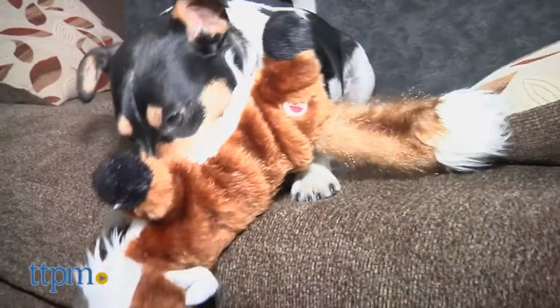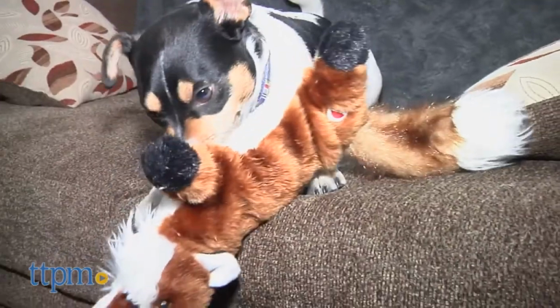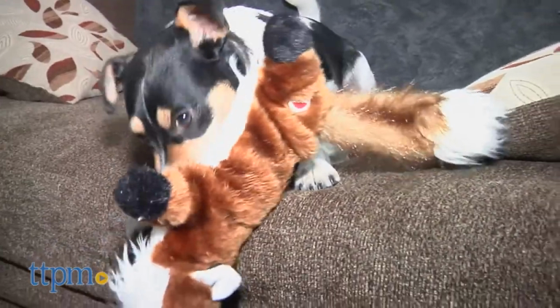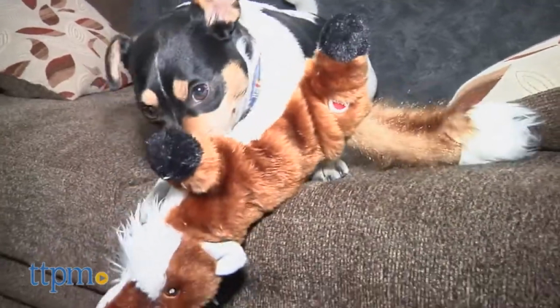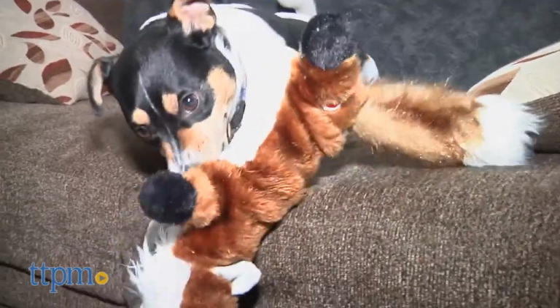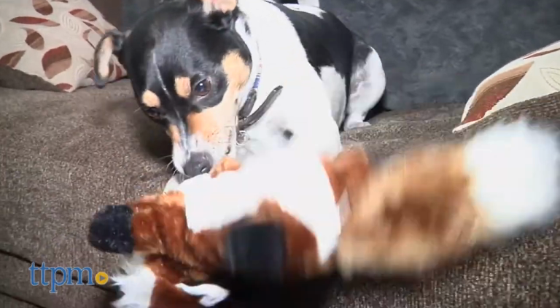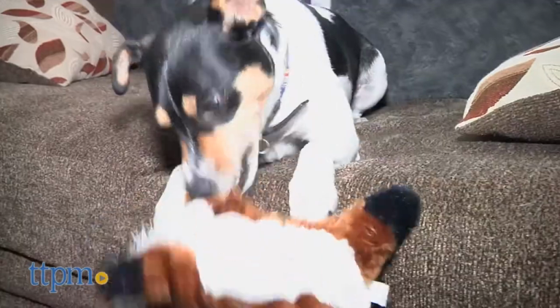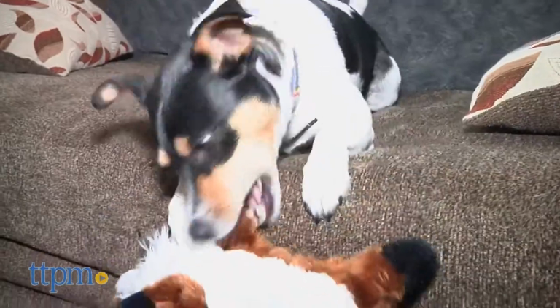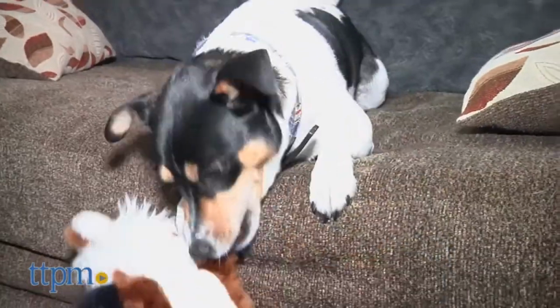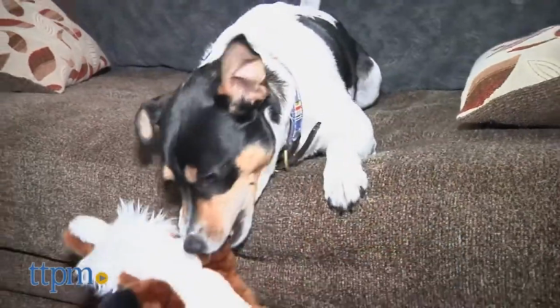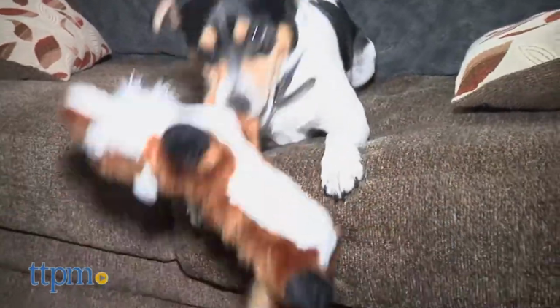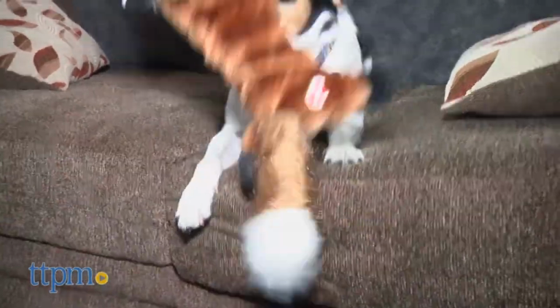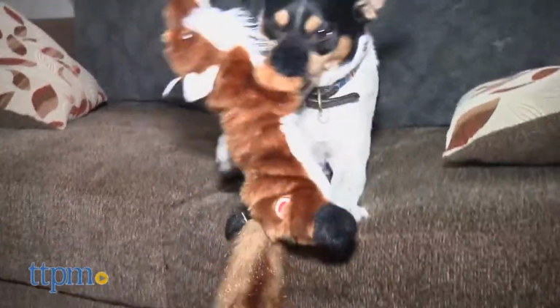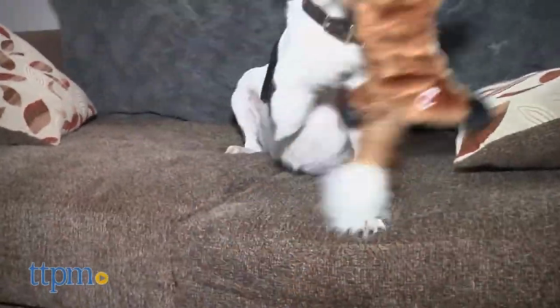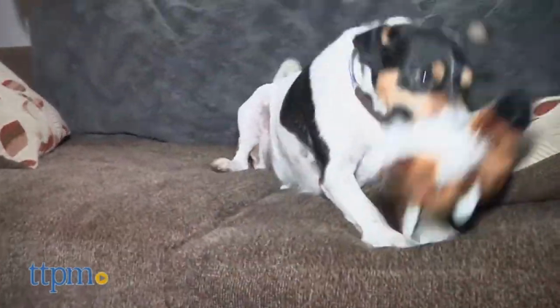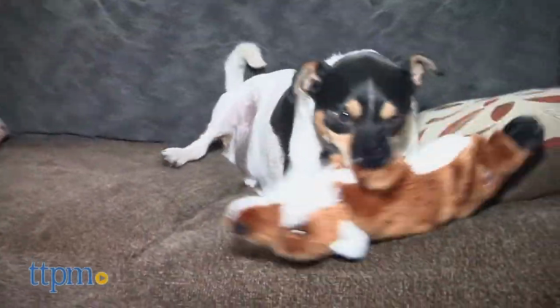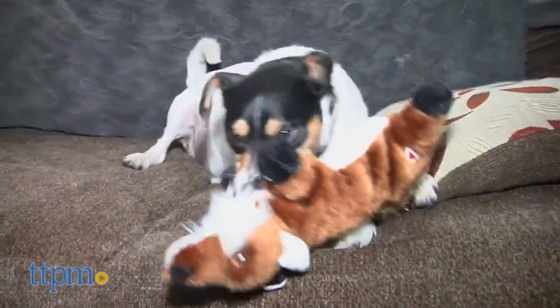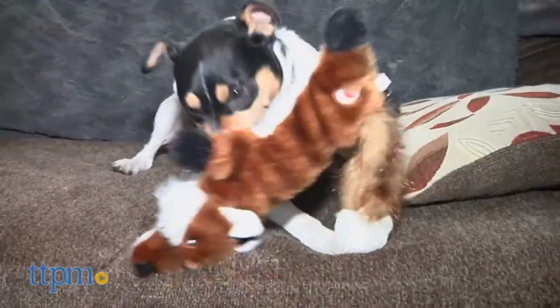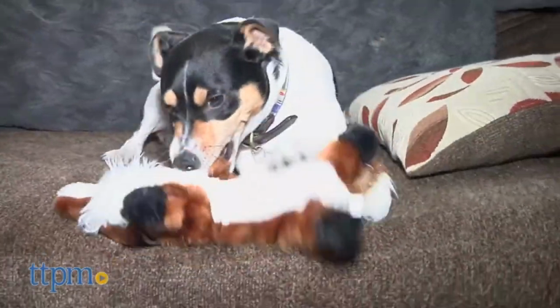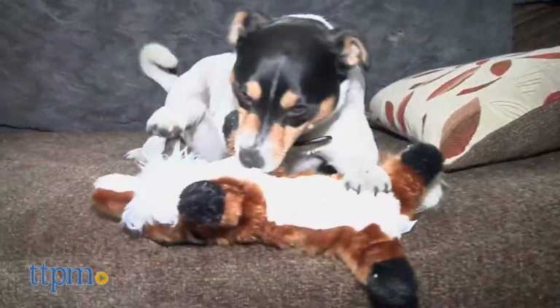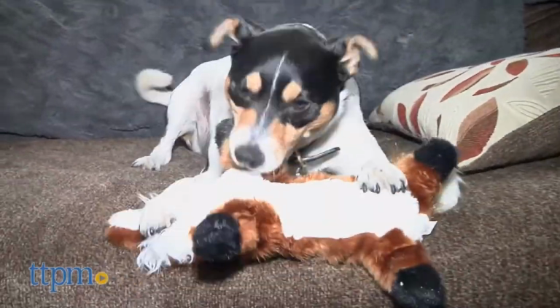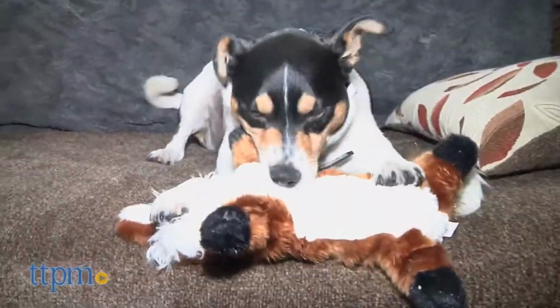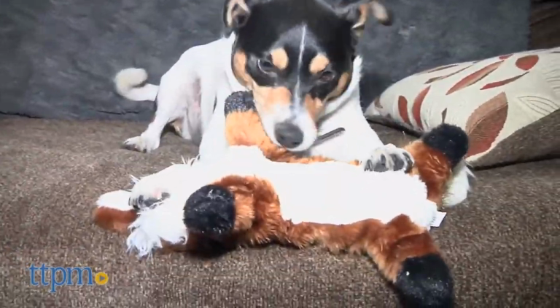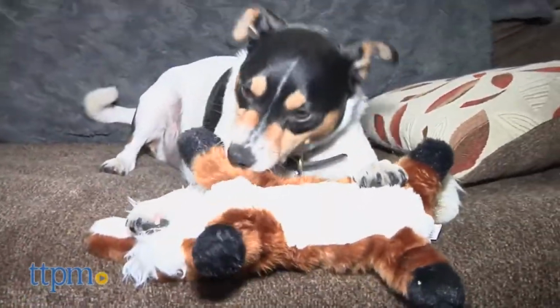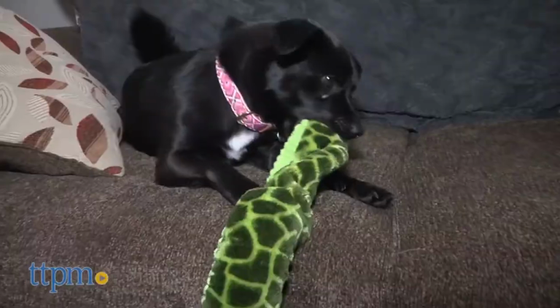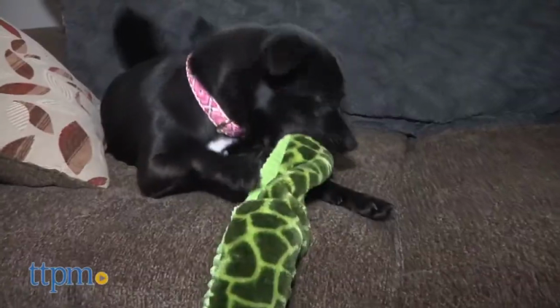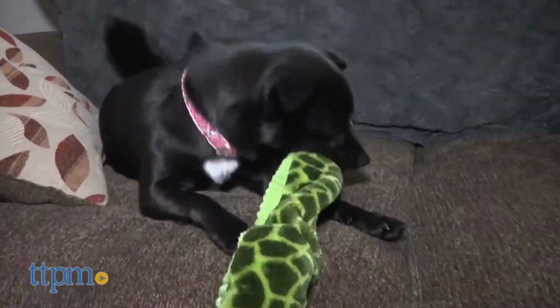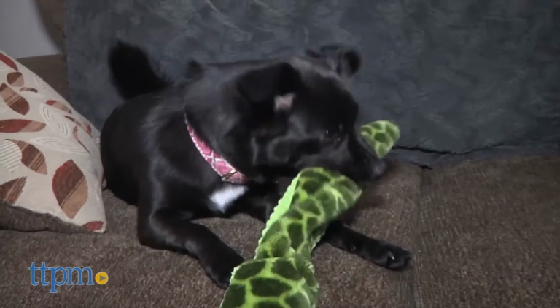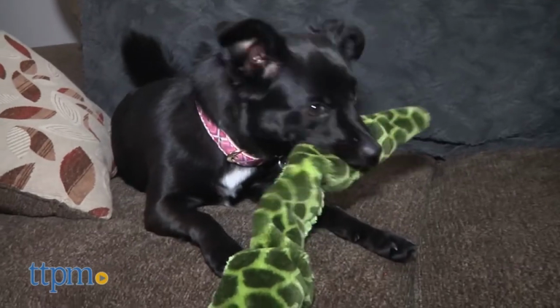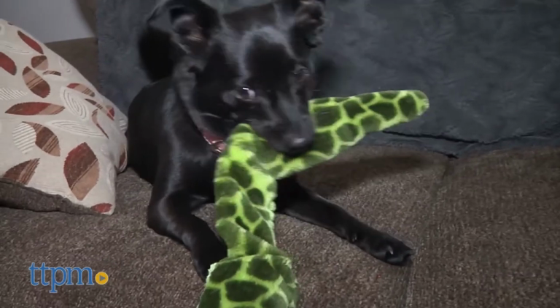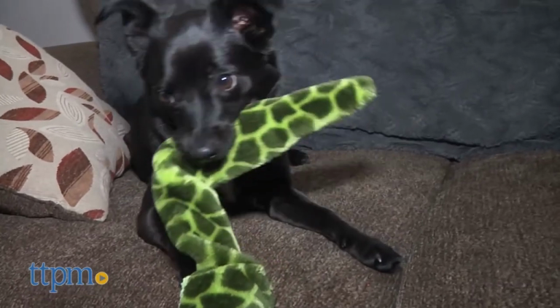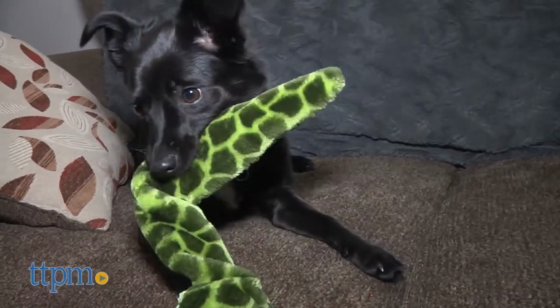They'll make noise when pulled on and also when released. They're a fun way for pet parents to play with their dogs, but they're not recommended for aggressive chewers.